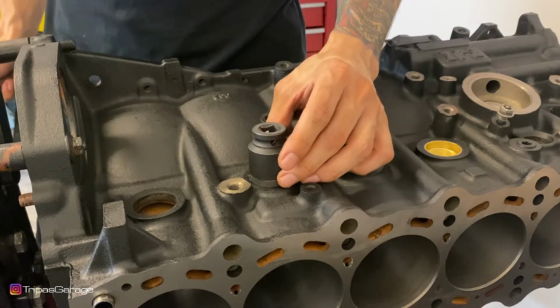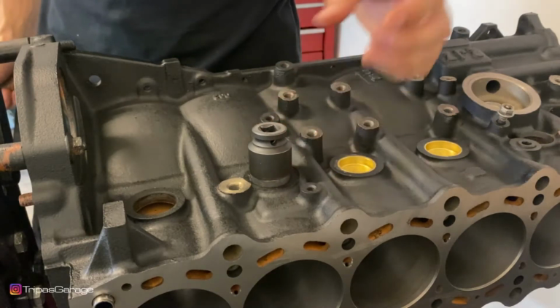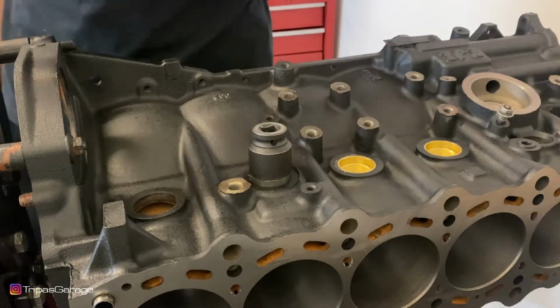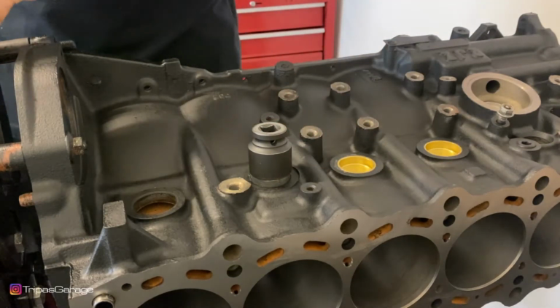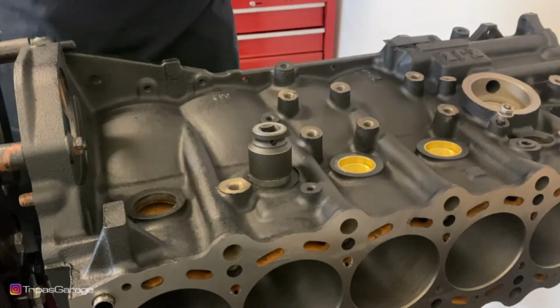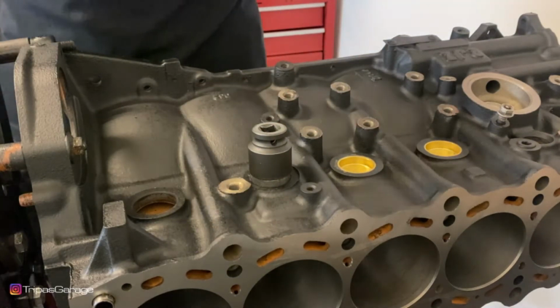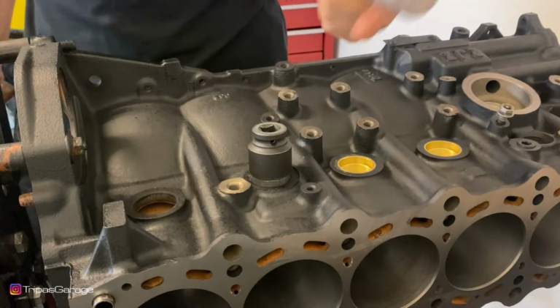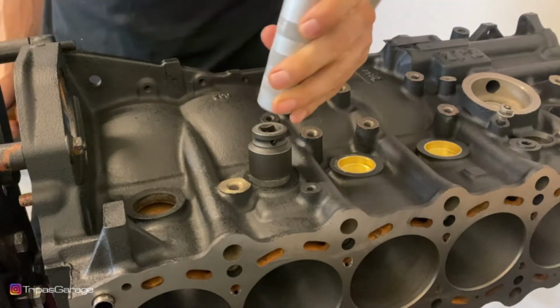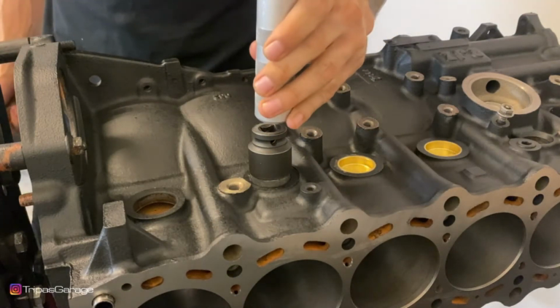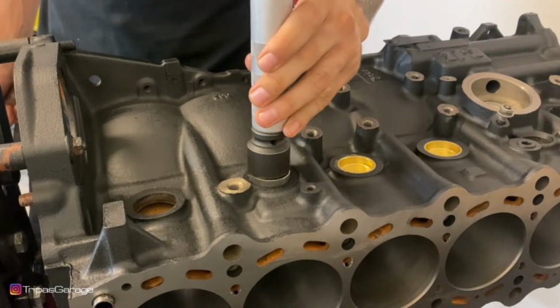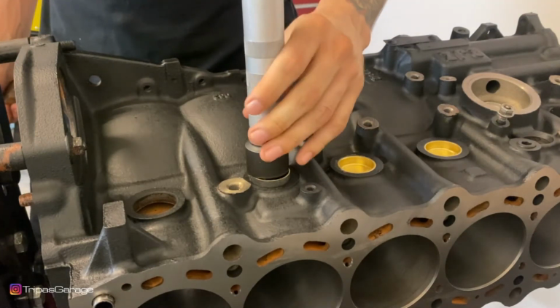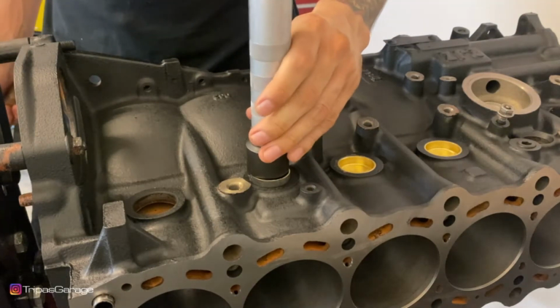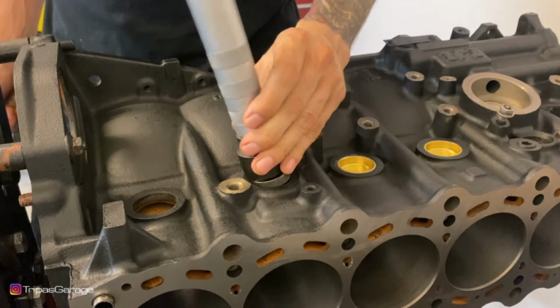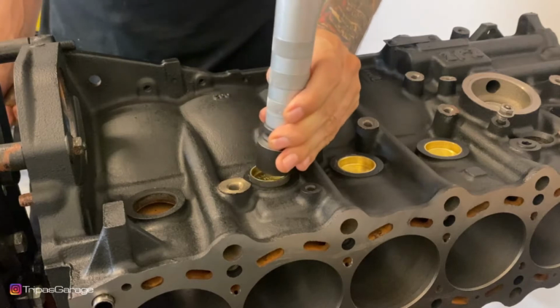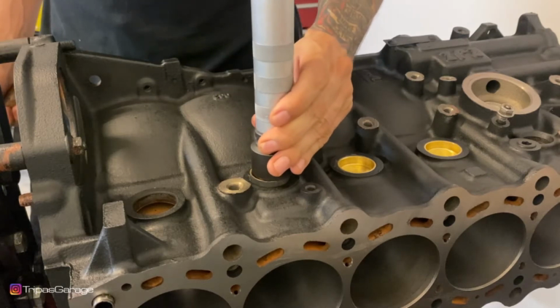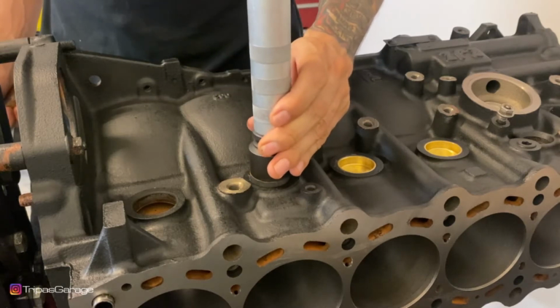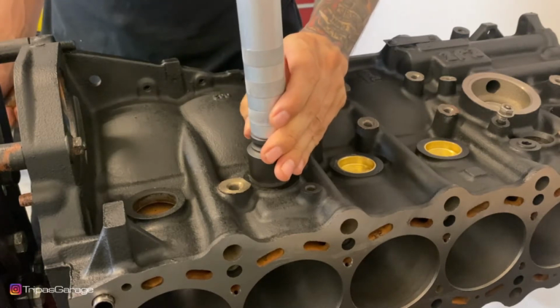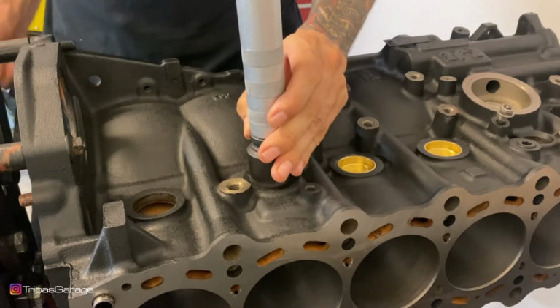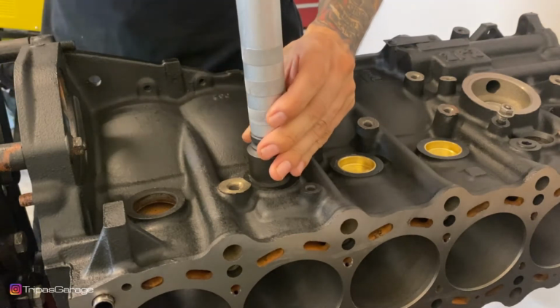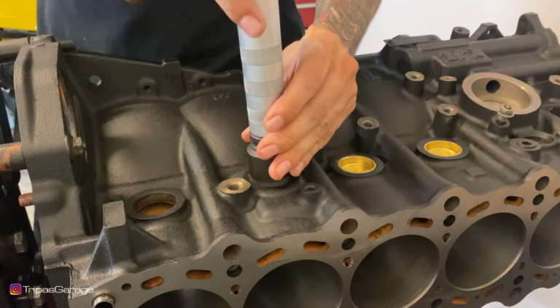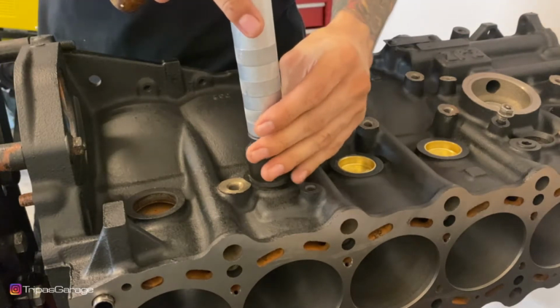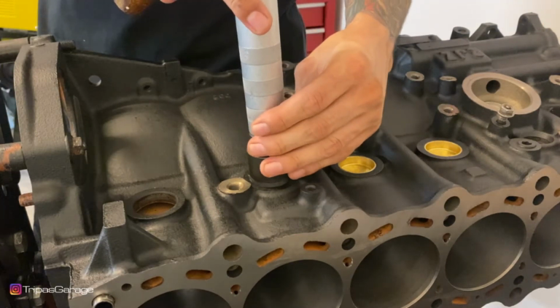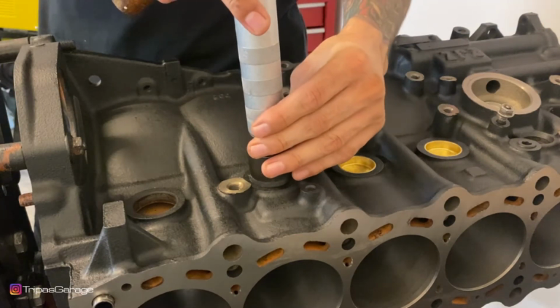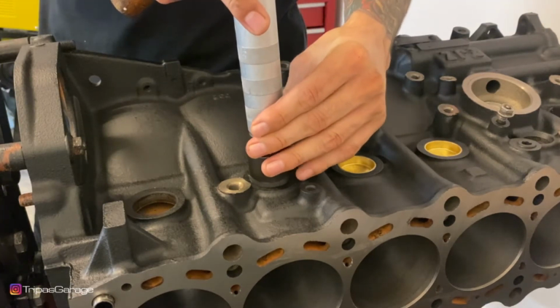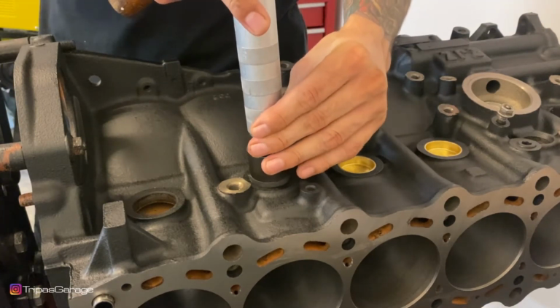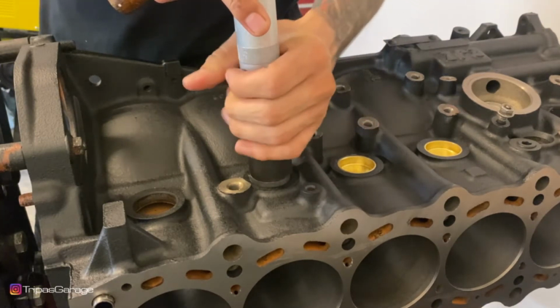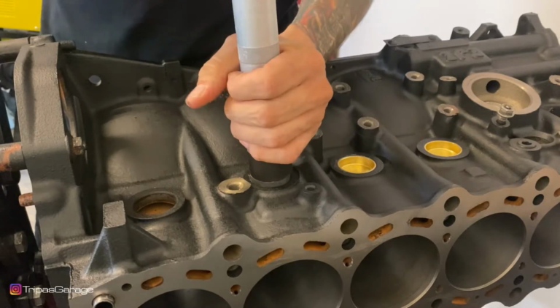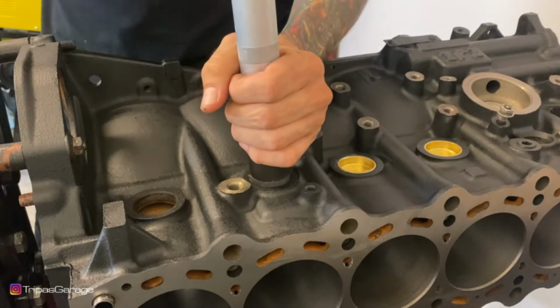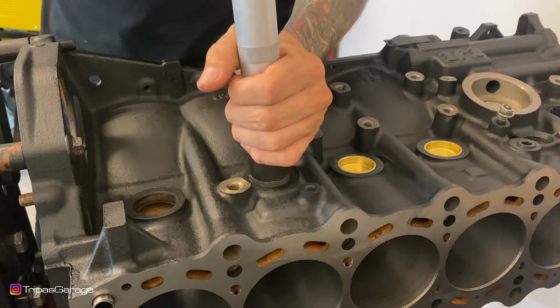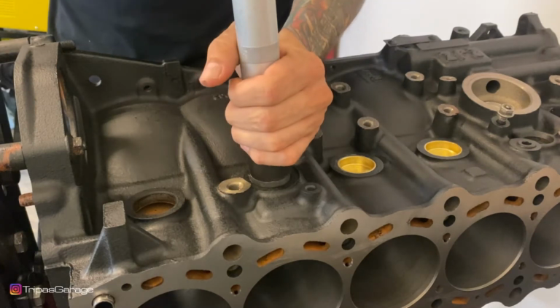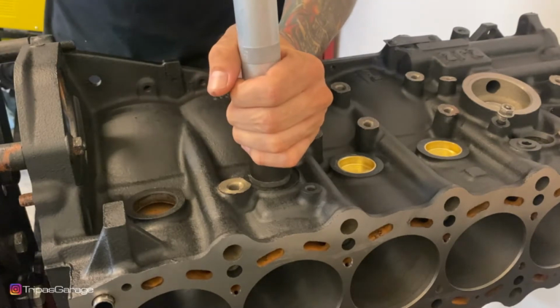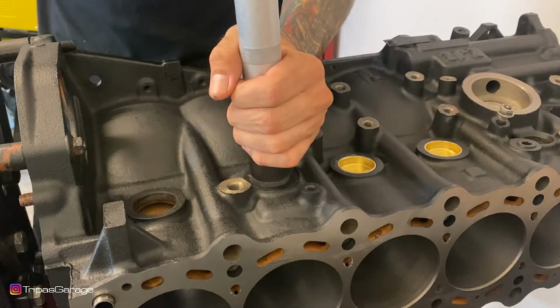That's perfectly fine. However, I do have a metal piece that I like to stick on top — it just makes it a little bit easier to hit for me. Again, no special tools or anything; if you have this laying around, that's great. You just want to hold it and give it a few hits here.